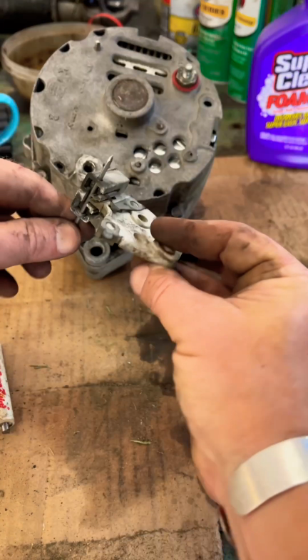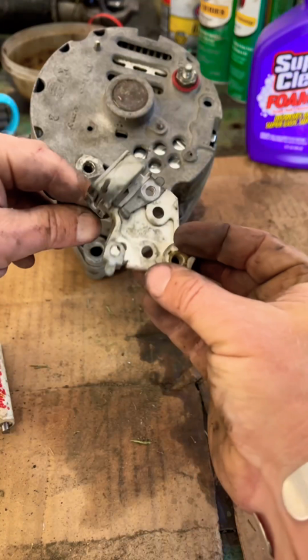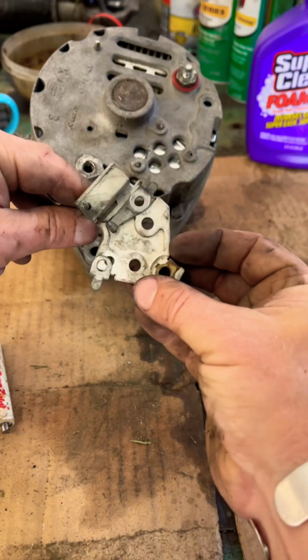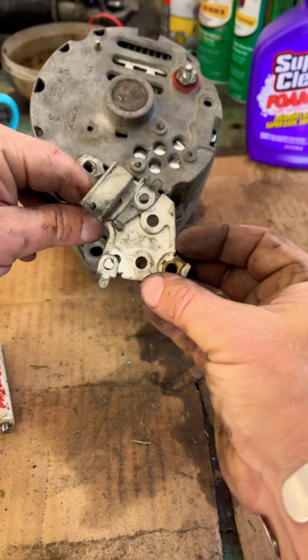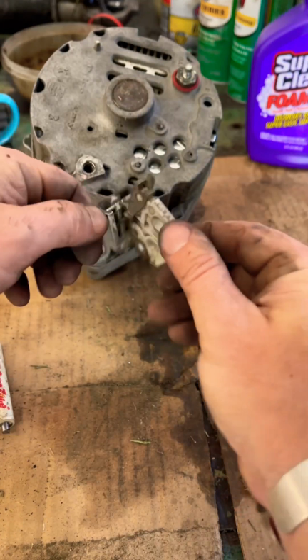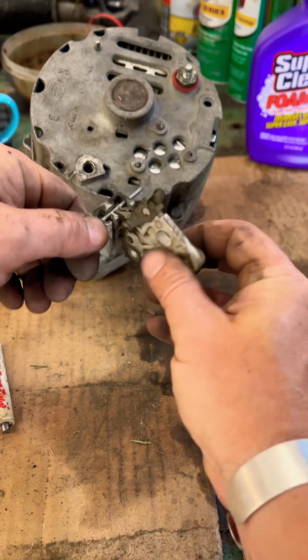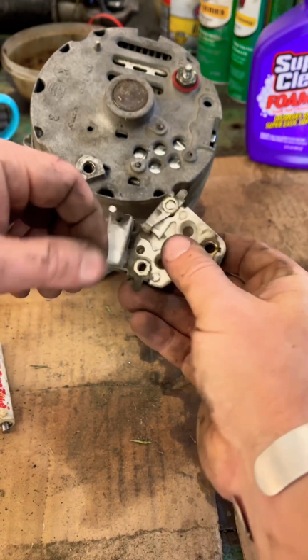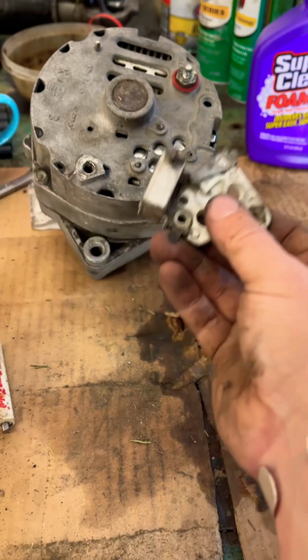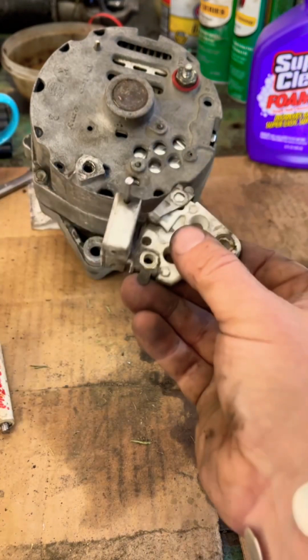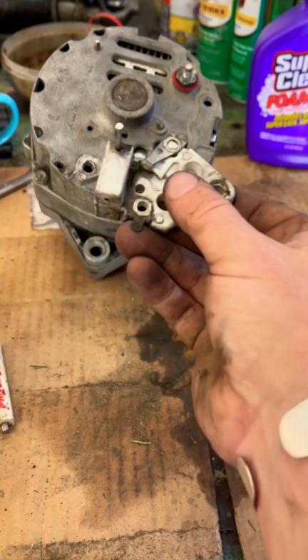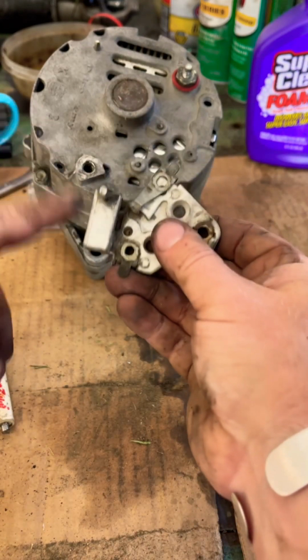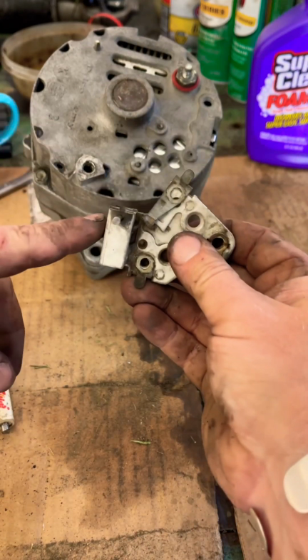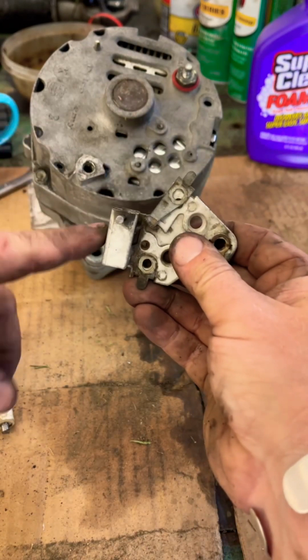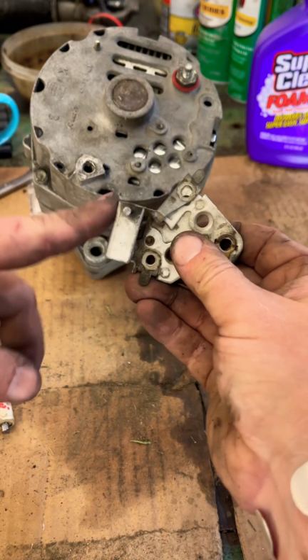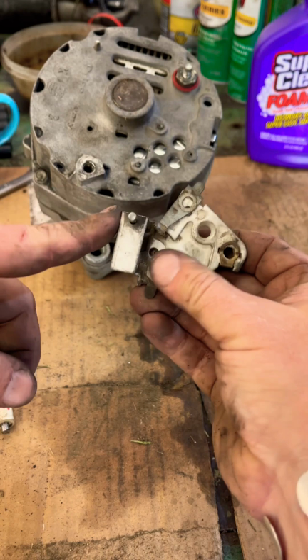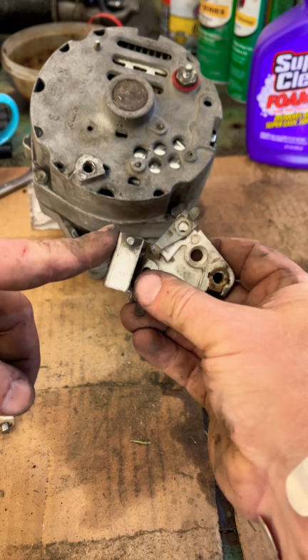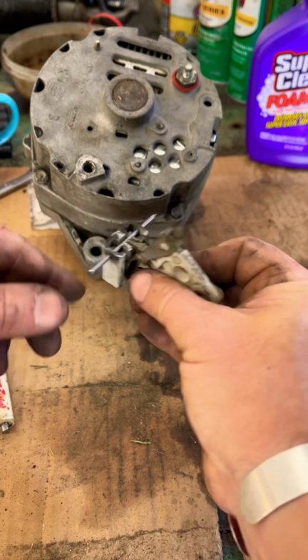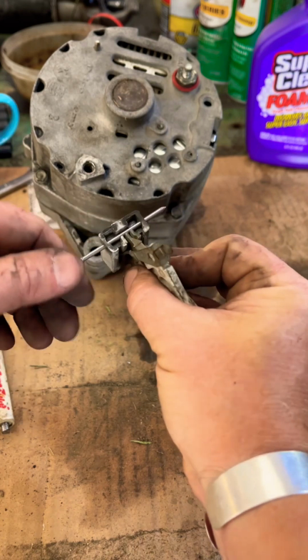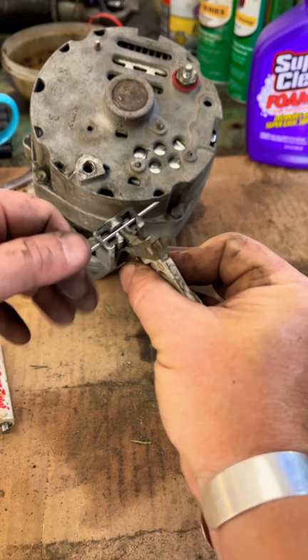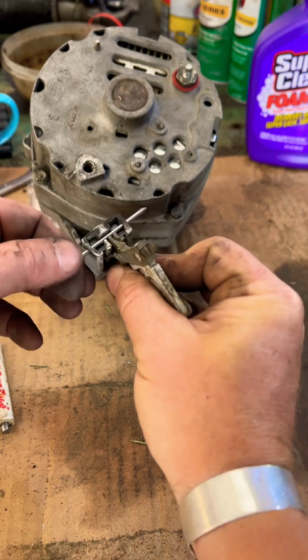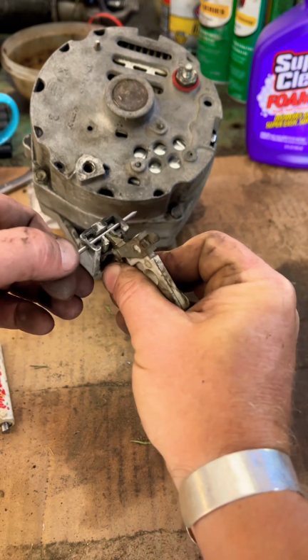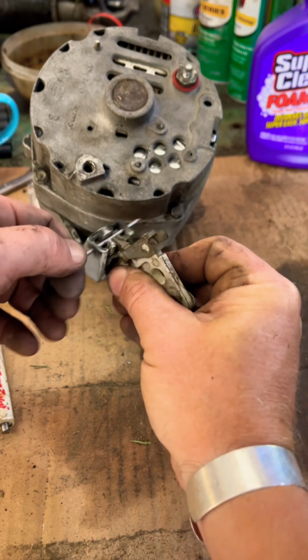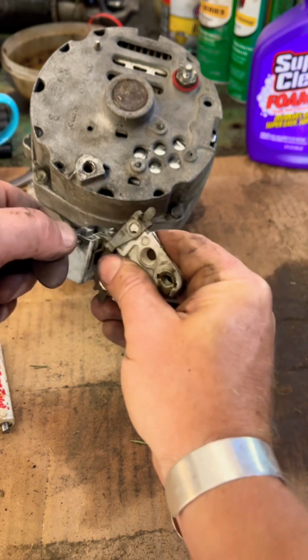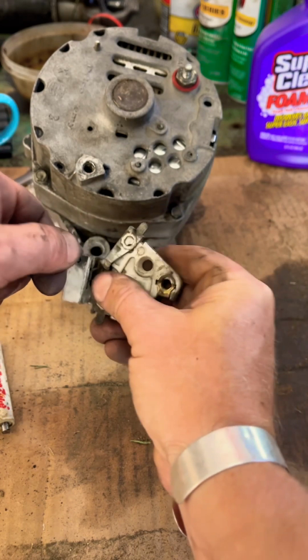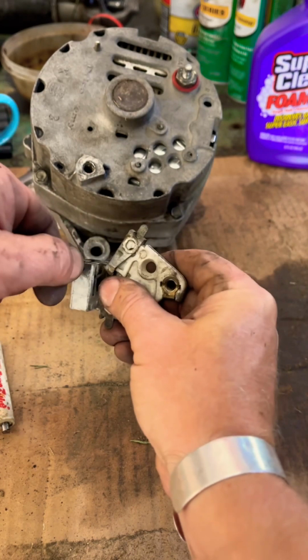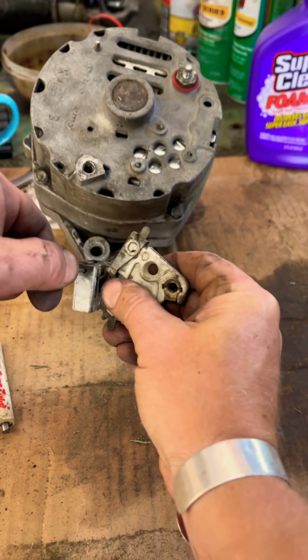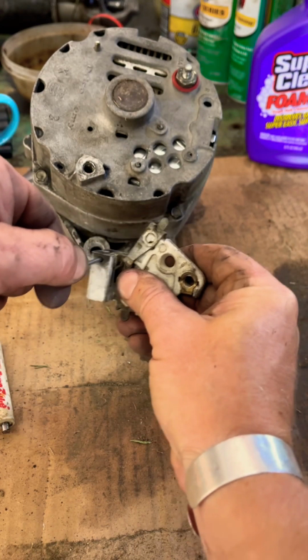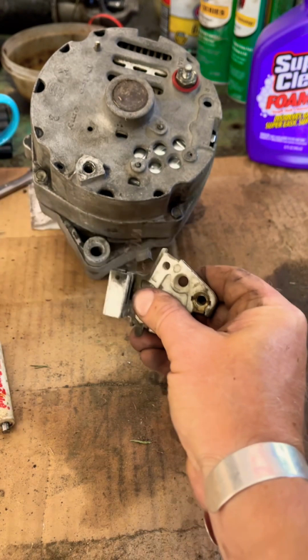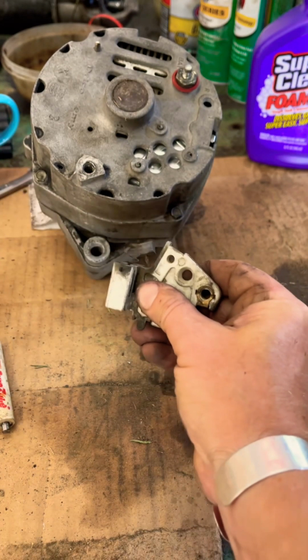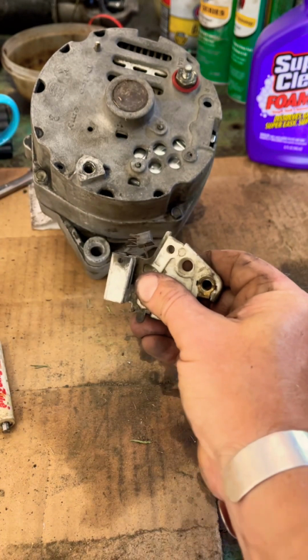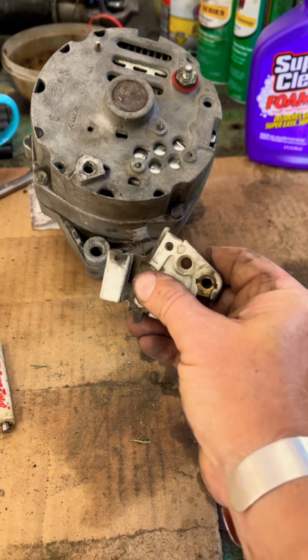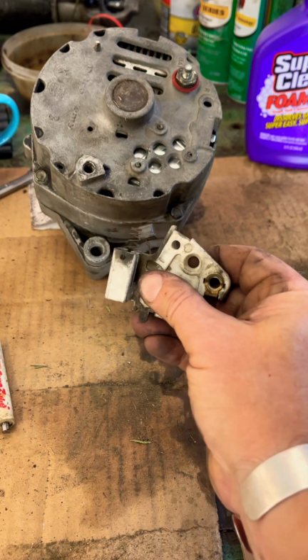If you are fixing your own alternator and you're having trouble getting your brushes to stay in place, get yourself a nail and put it in there, because when you take it out the brushes spring out.